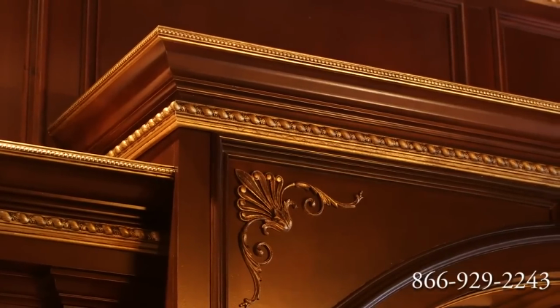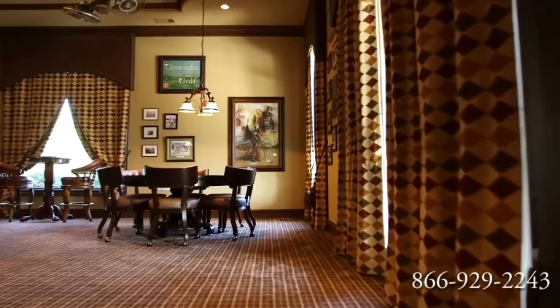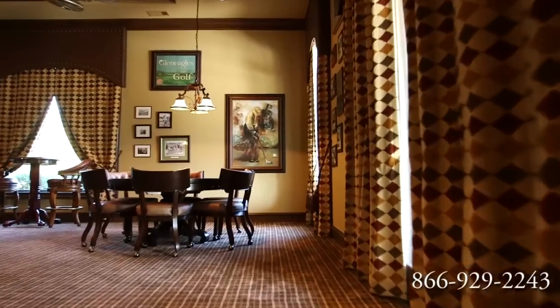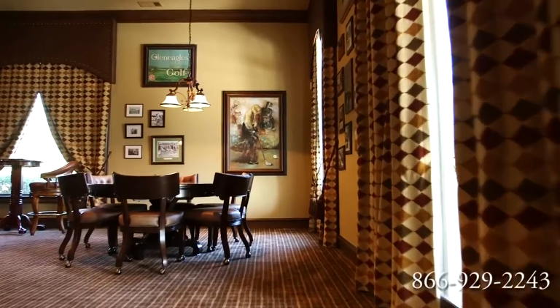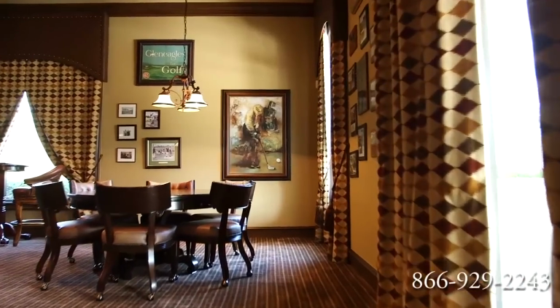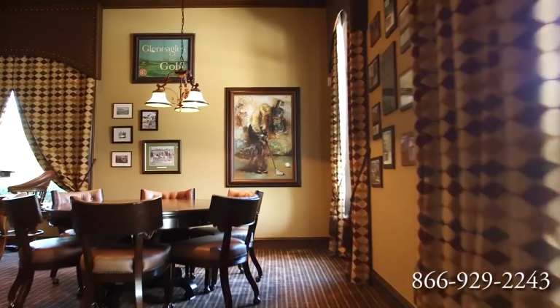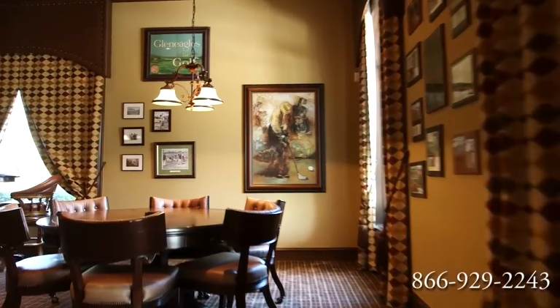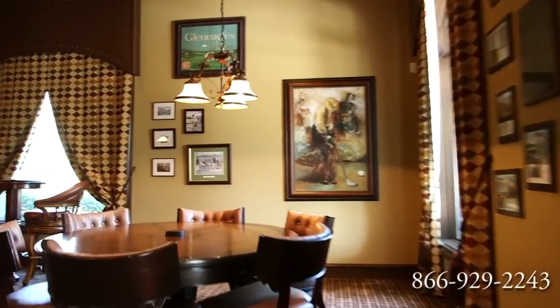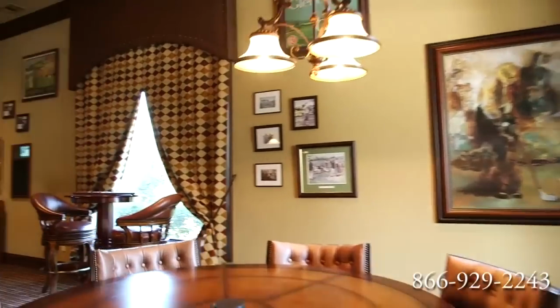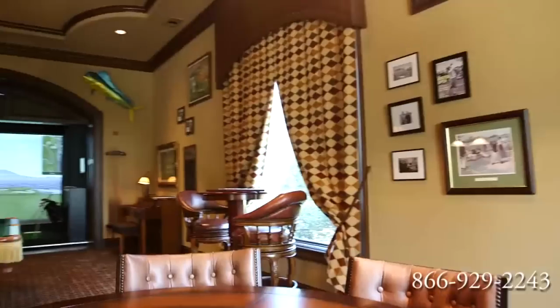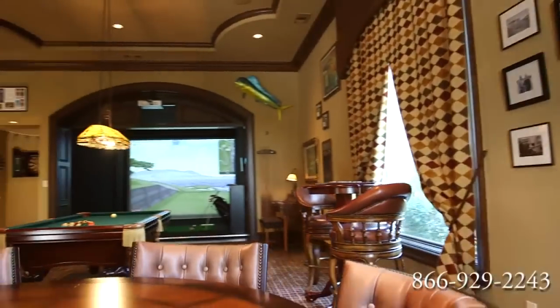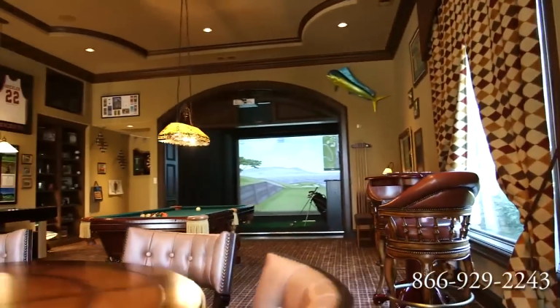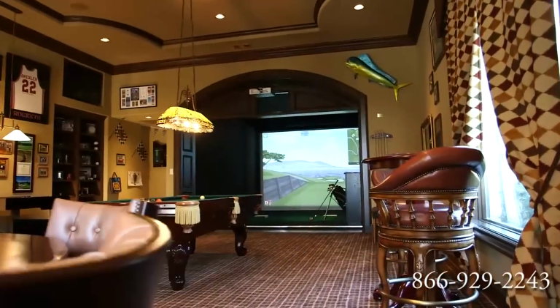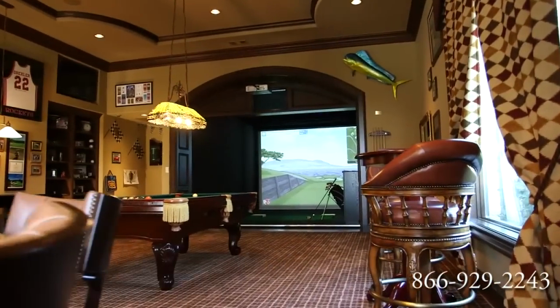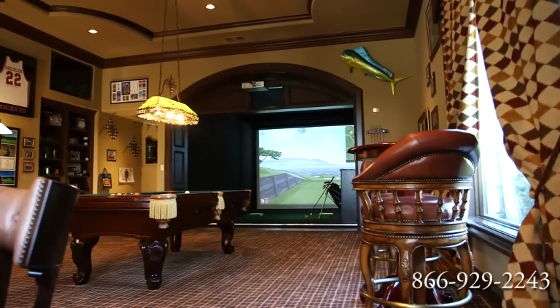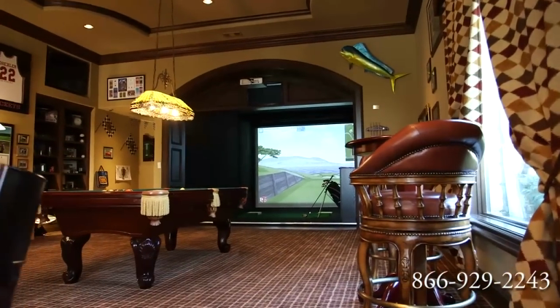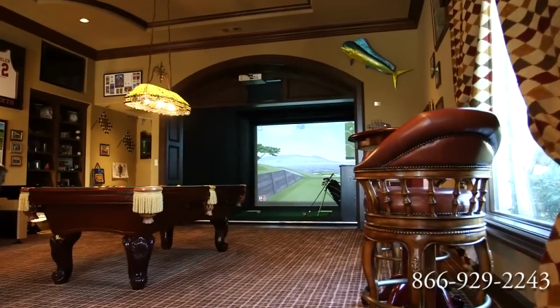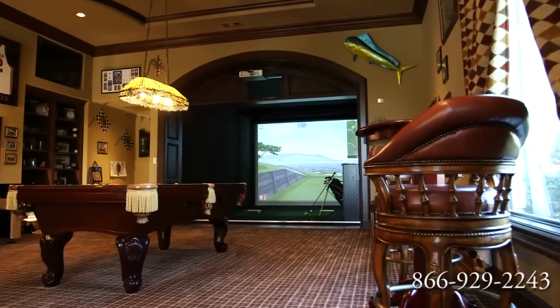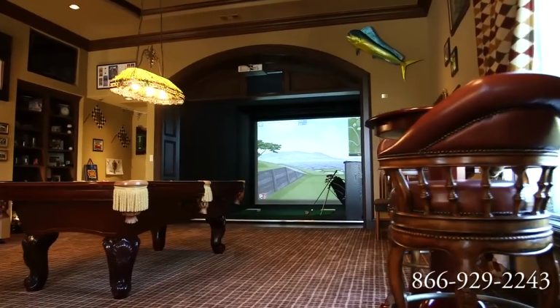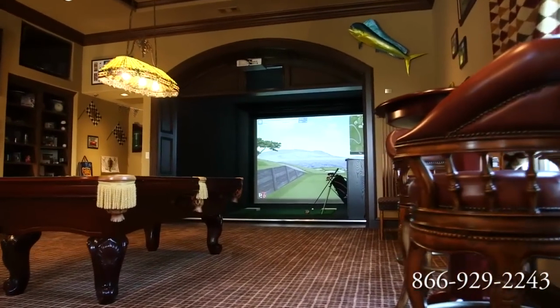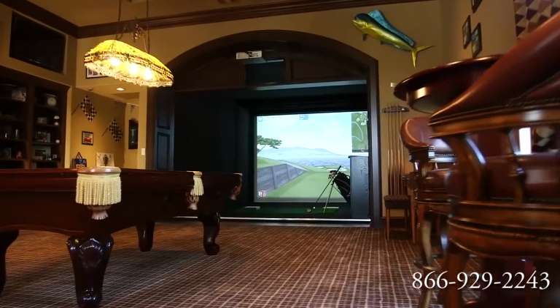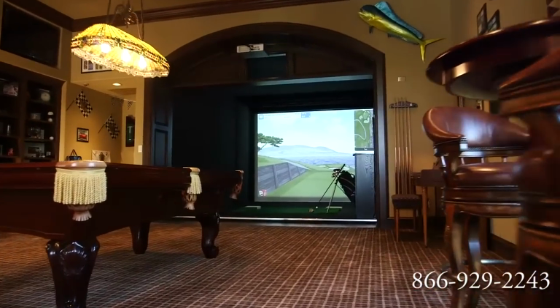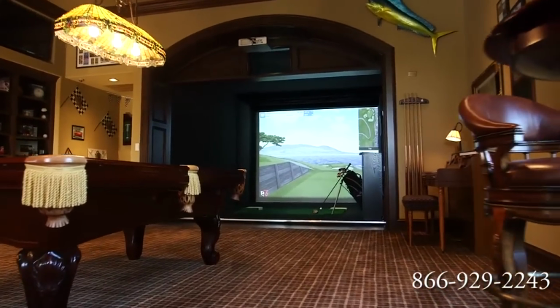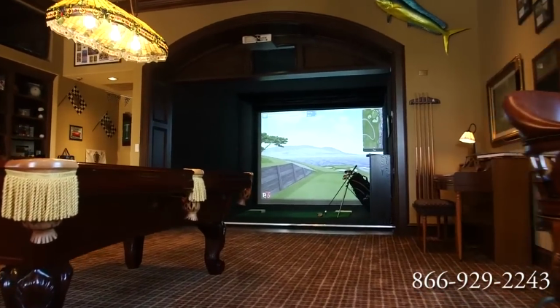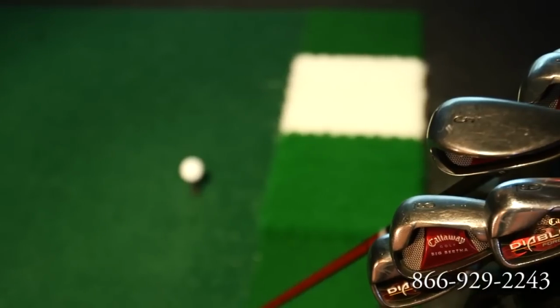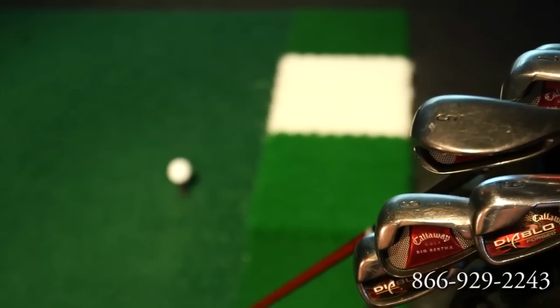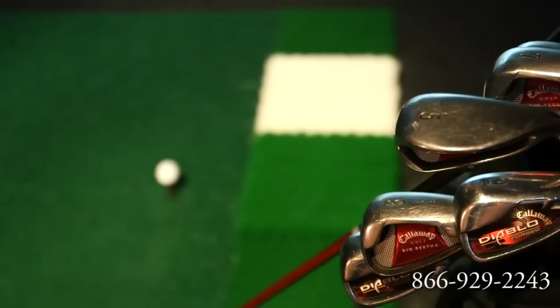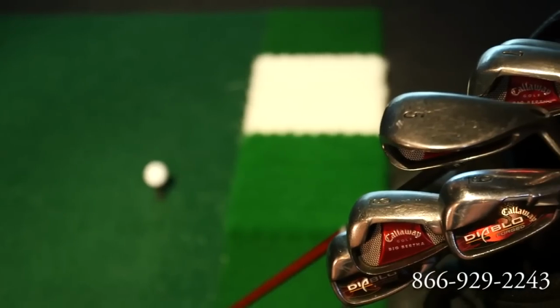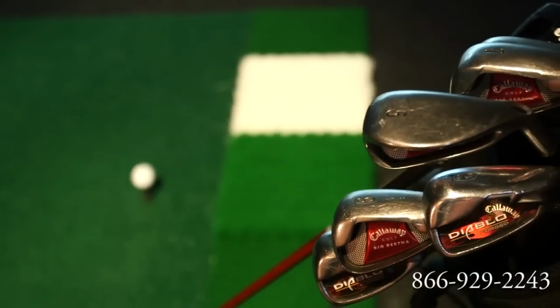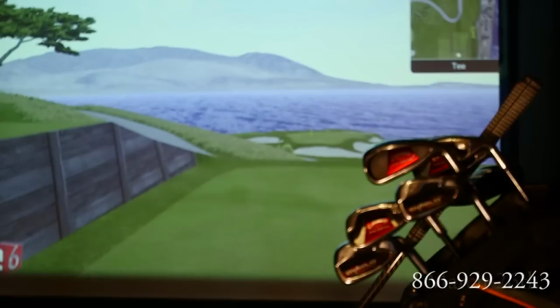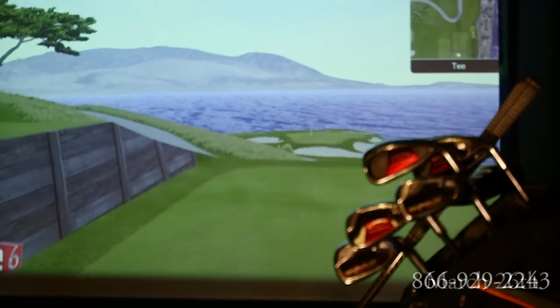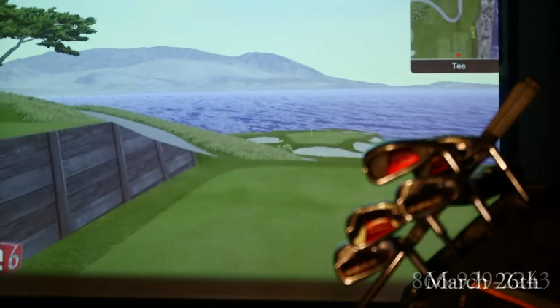The large game room with its built-in virtual full-swing simulated golf system will remain with the home. Enjoy a round of golf at your choice of many notable golf courses worldwide.